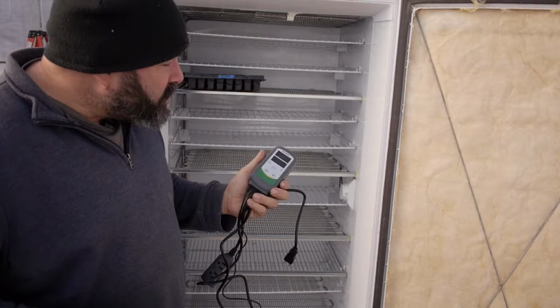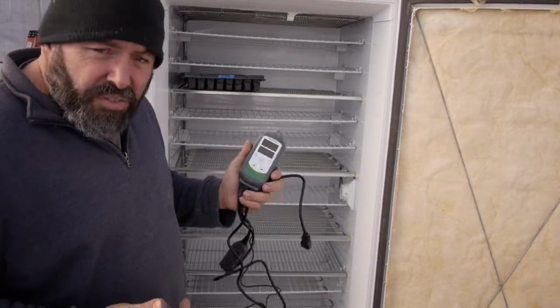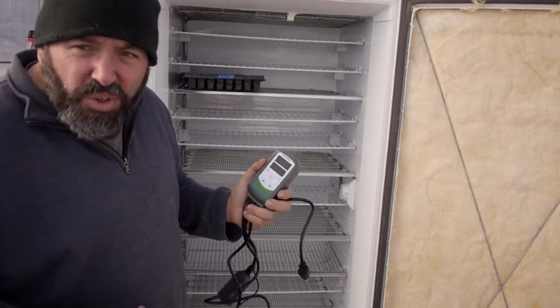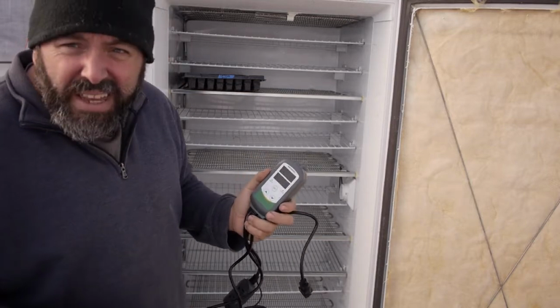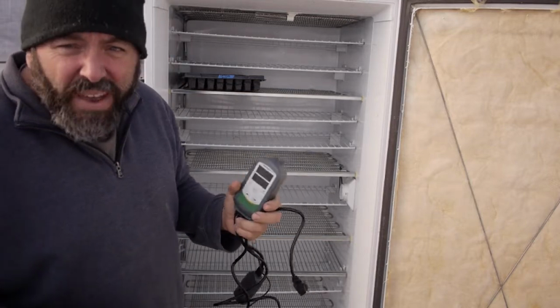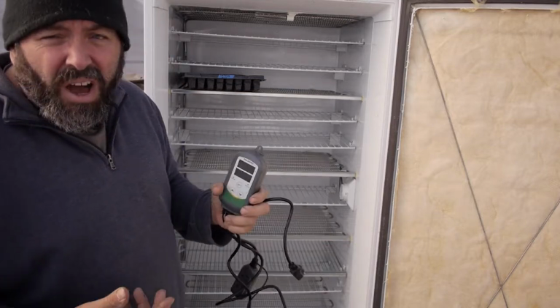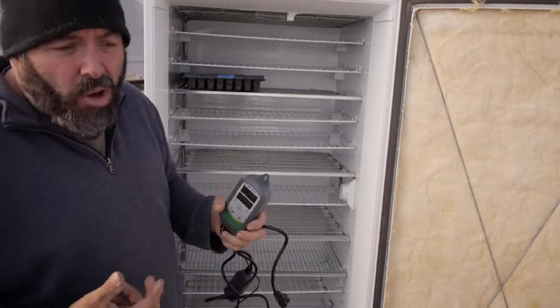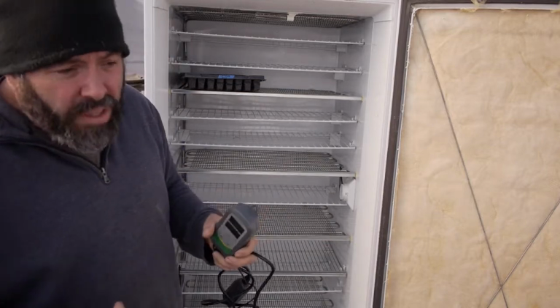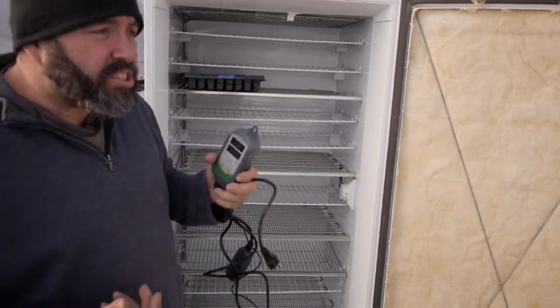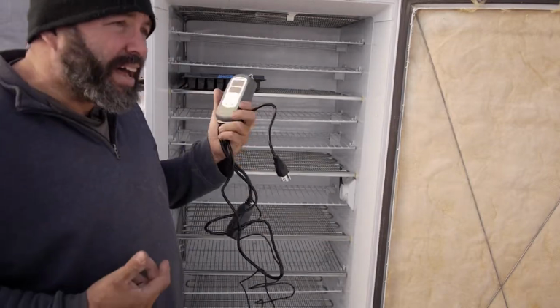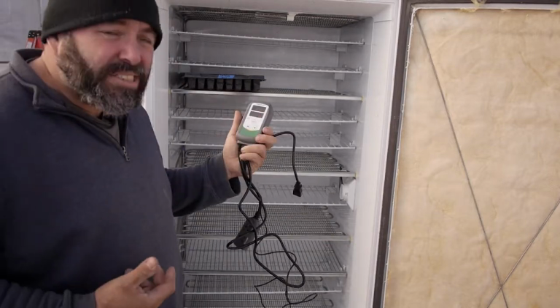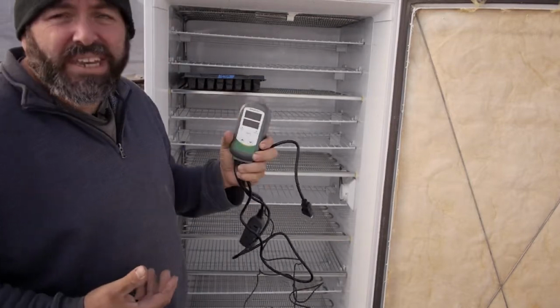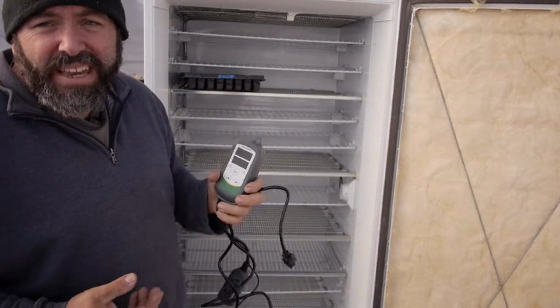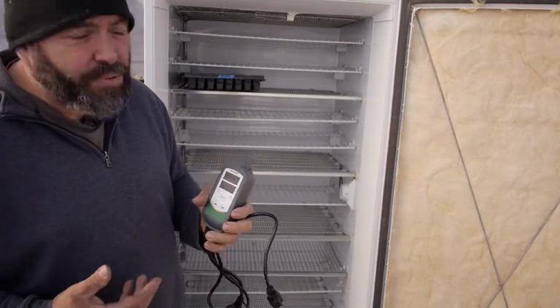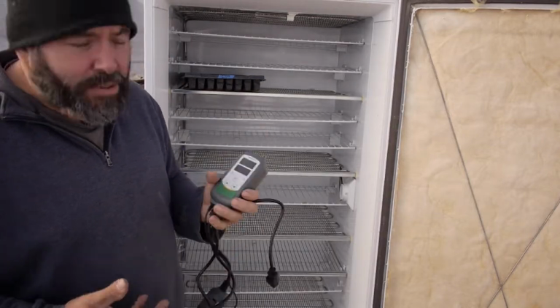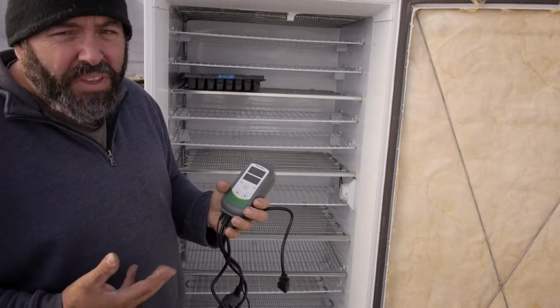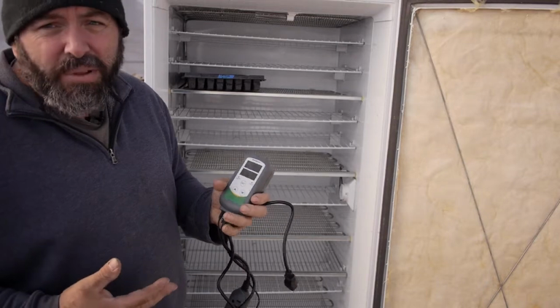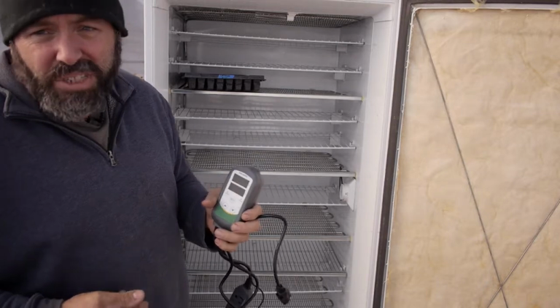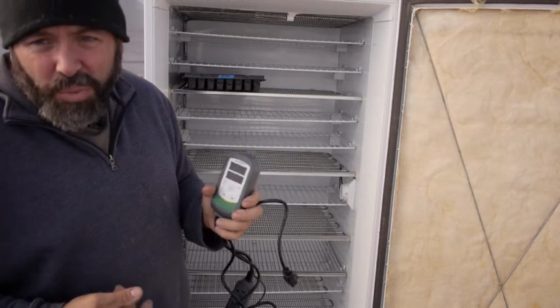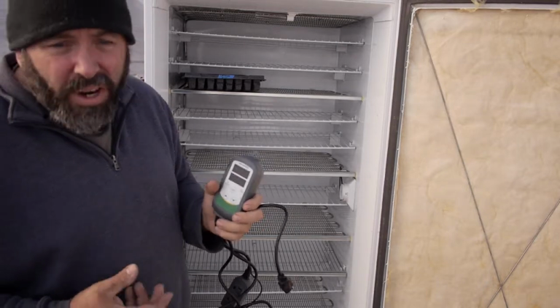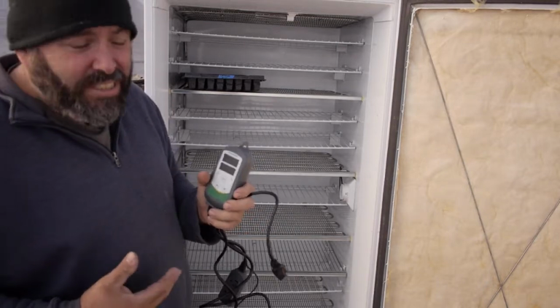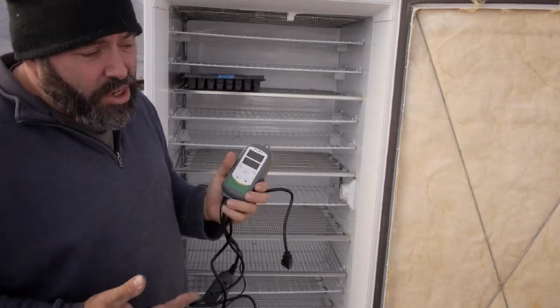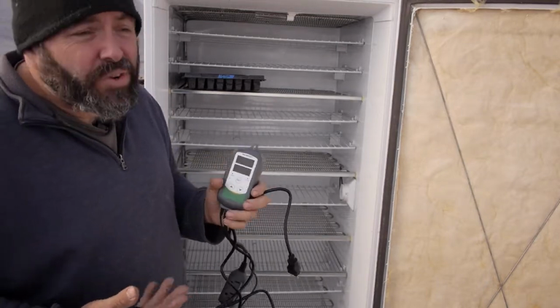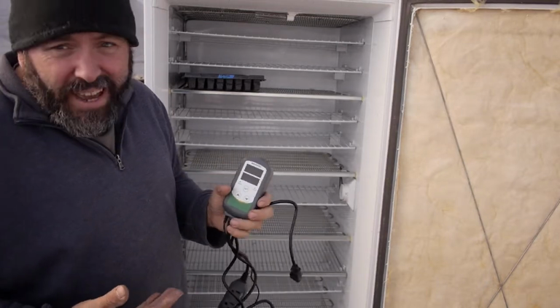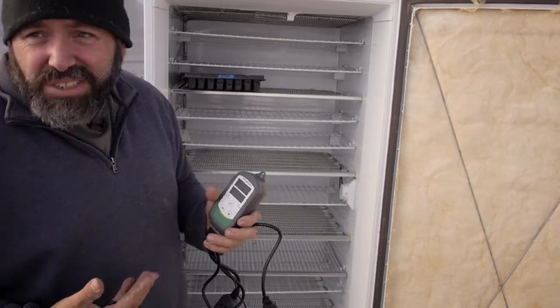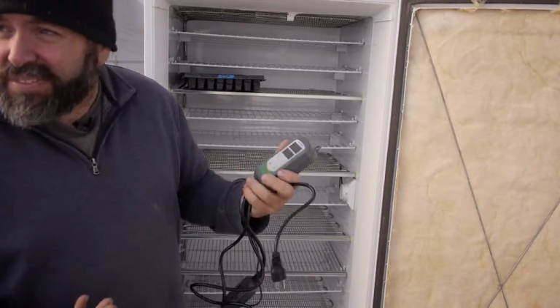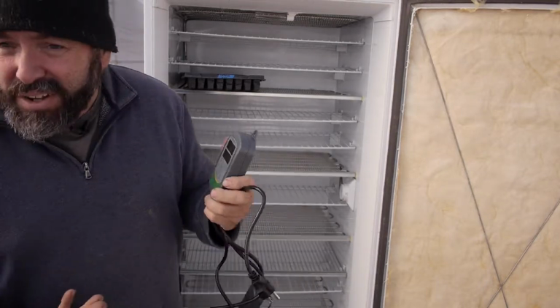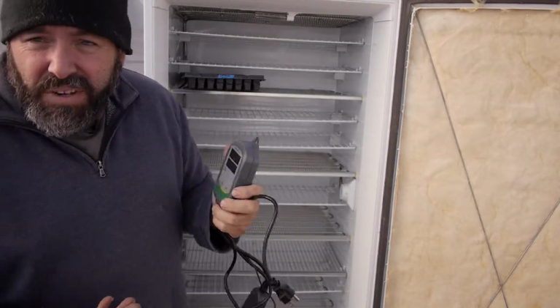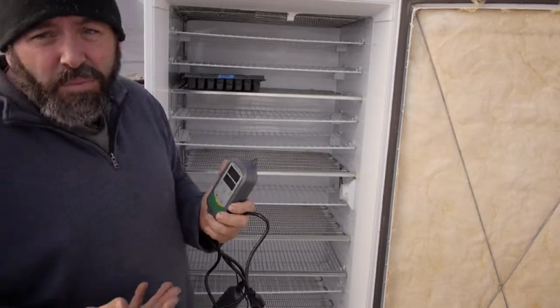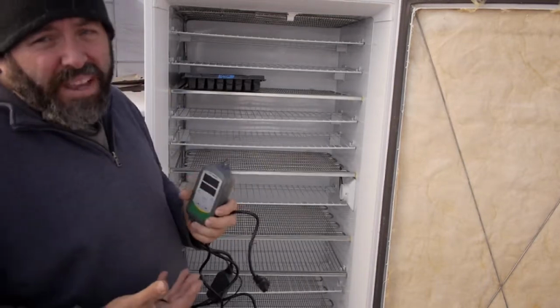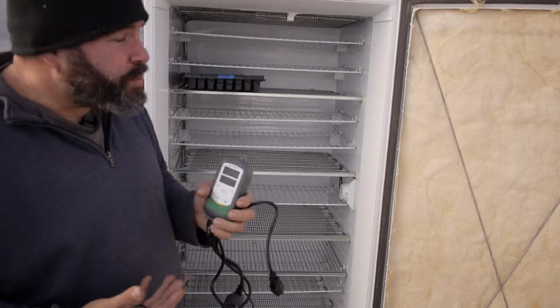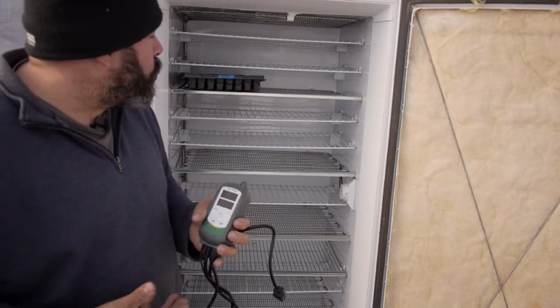We've had this running for a few days, on cool nights and hot days in here, and it keeps the temperature within a couple degrees of where we want it, which is really nice because in the tunnel, even in February, it gets pretty warm.